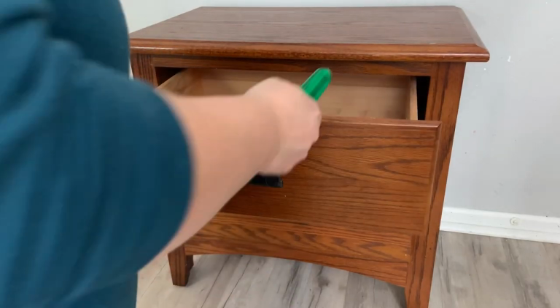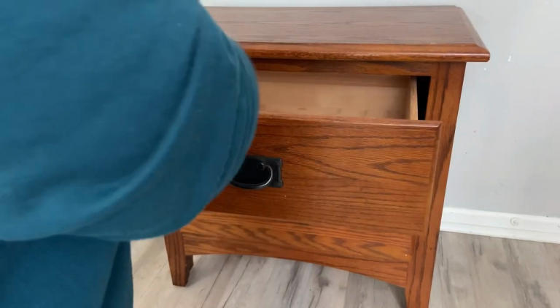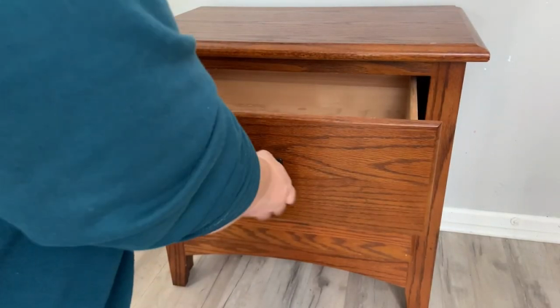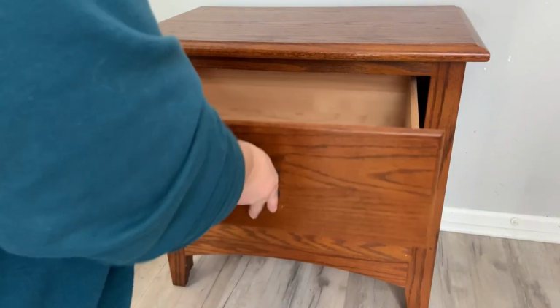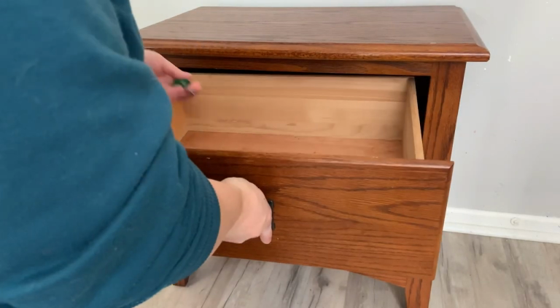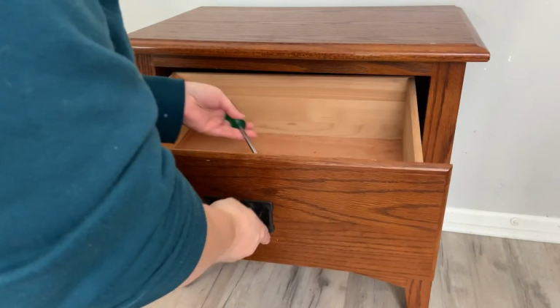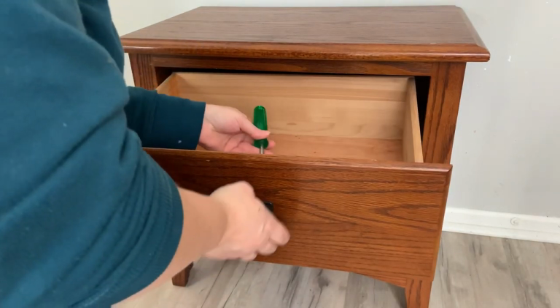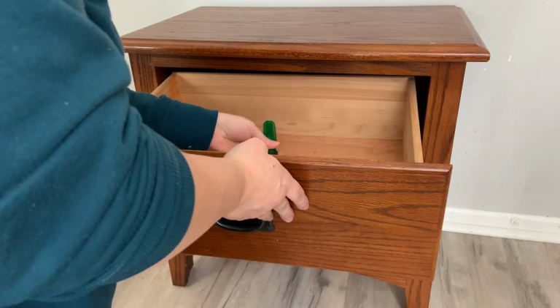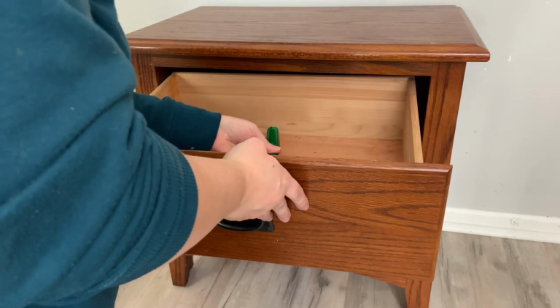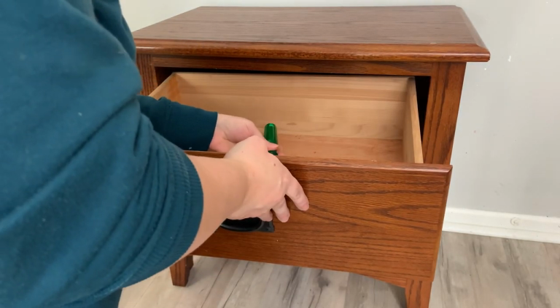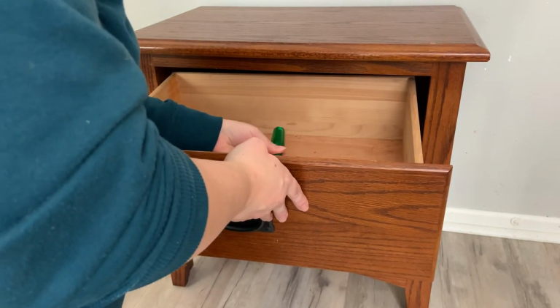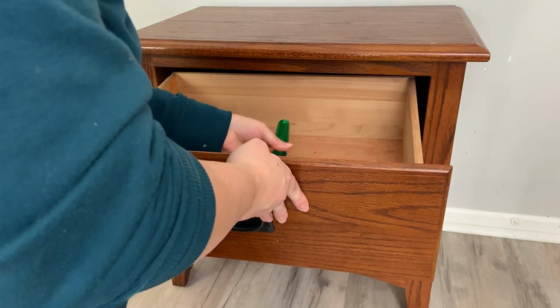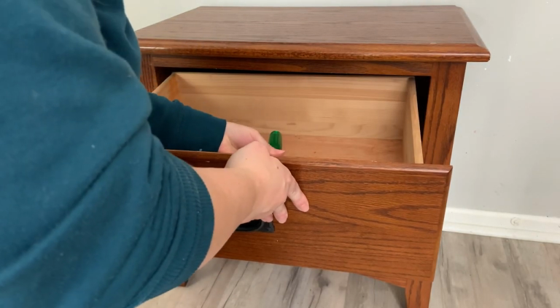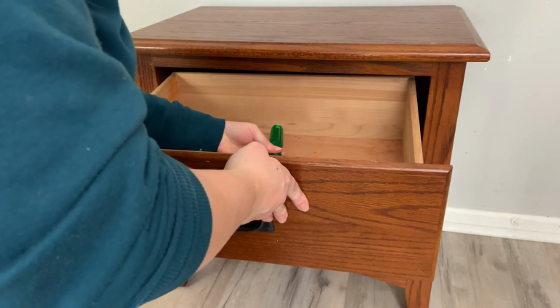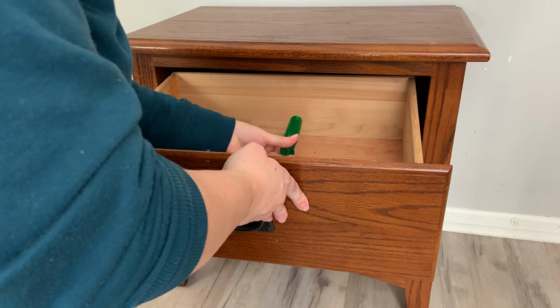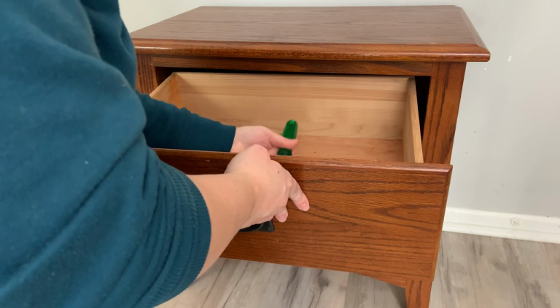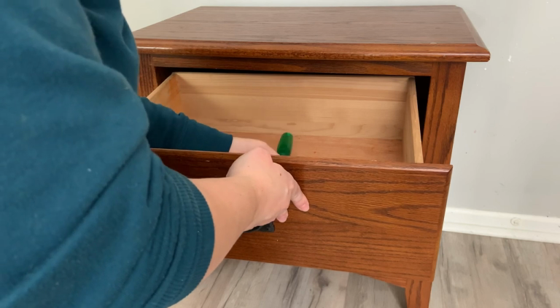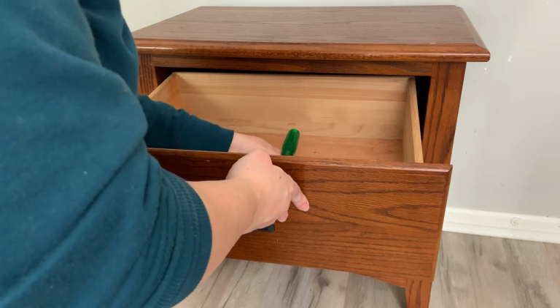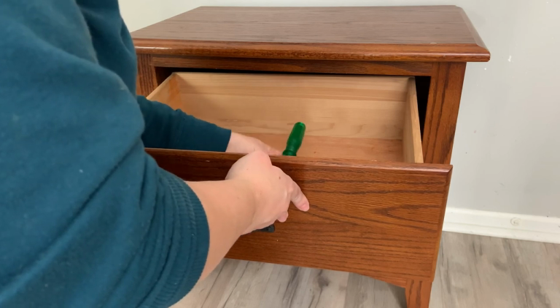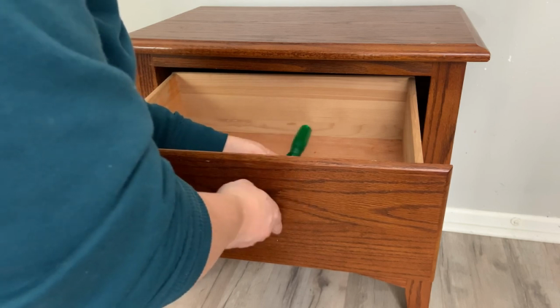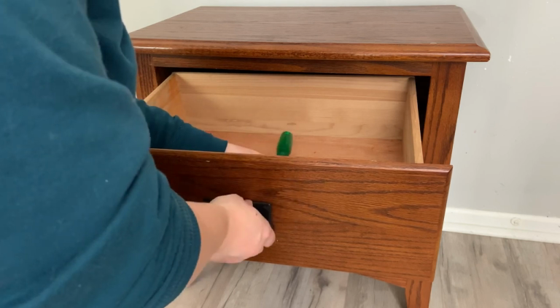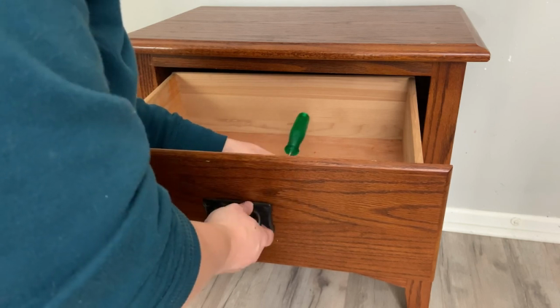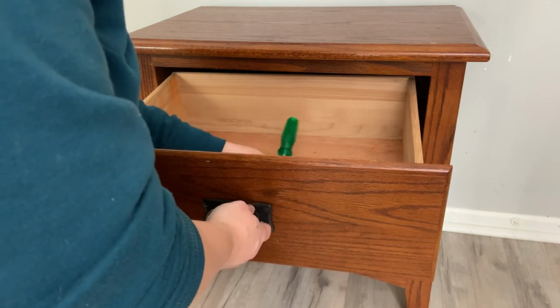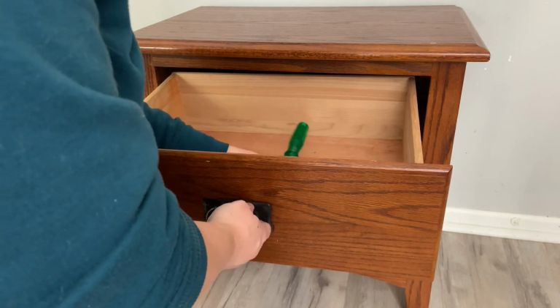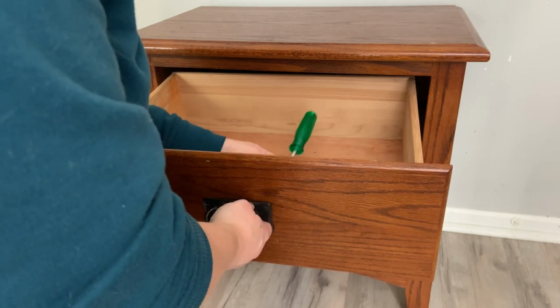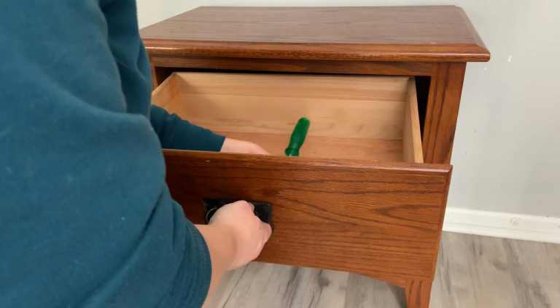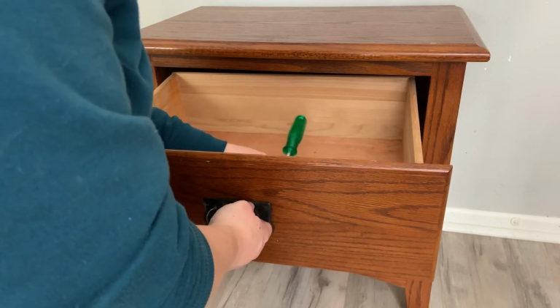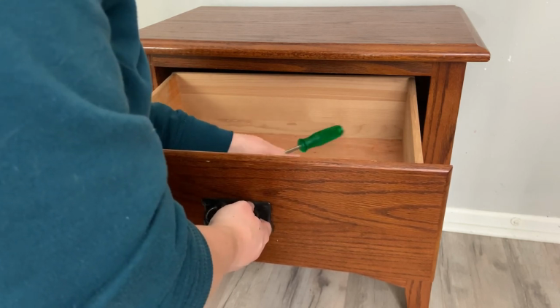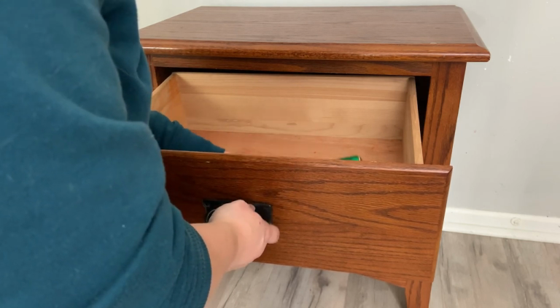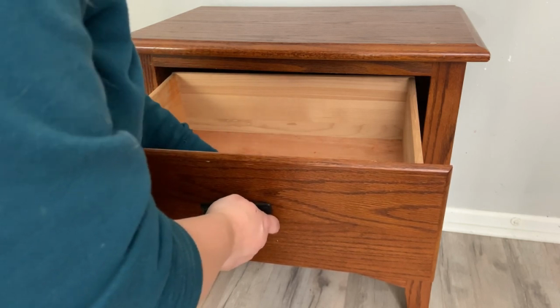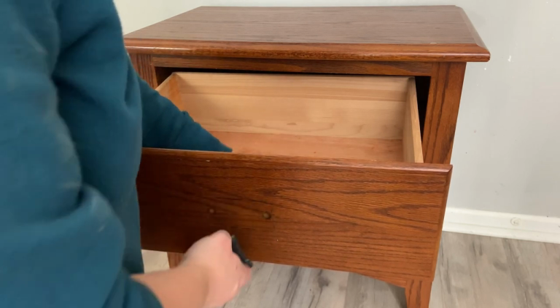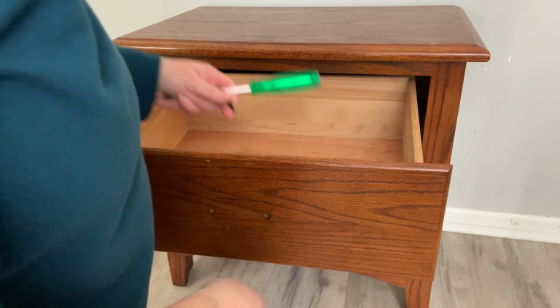I start this makeover by removing the hardware. There was only one piece so it wasn't that big of a deal, and there was actually only one screw, so we're going to end up replacing the hardware.